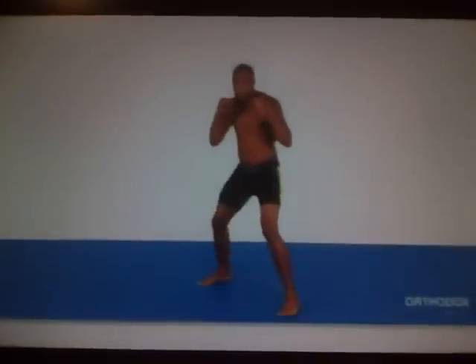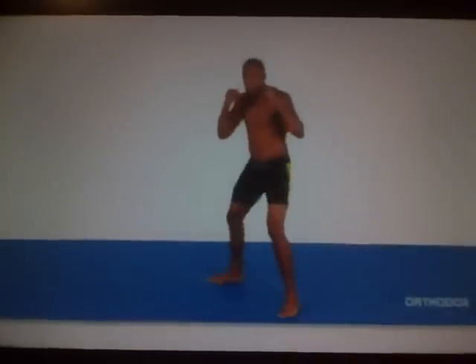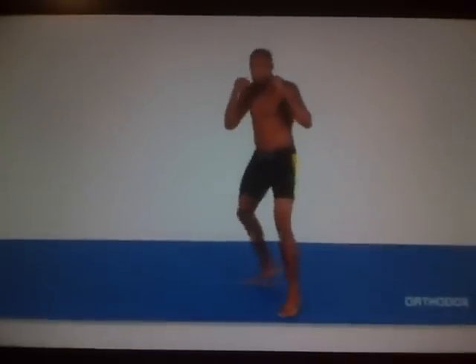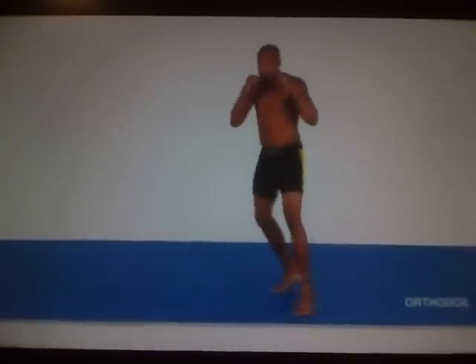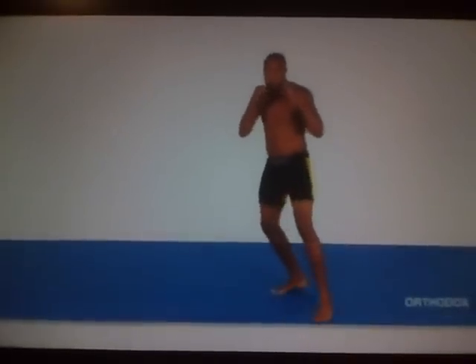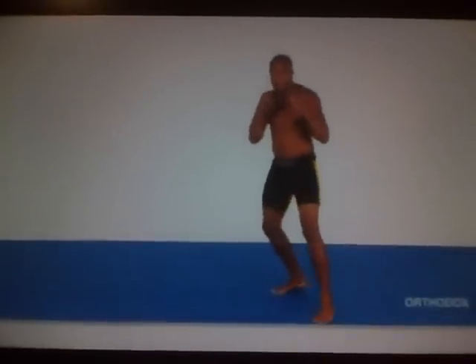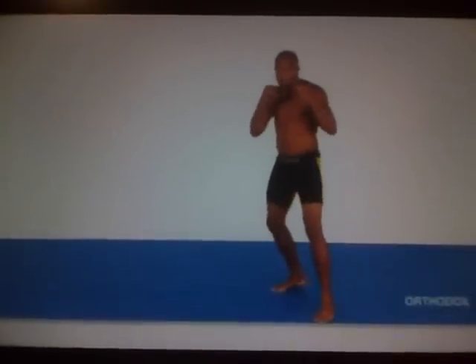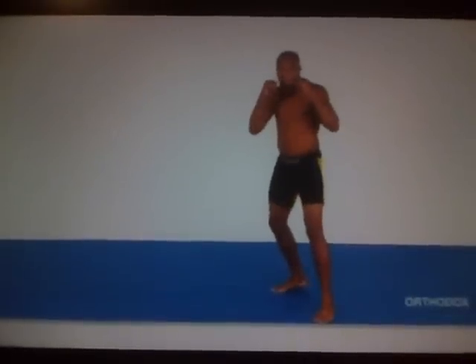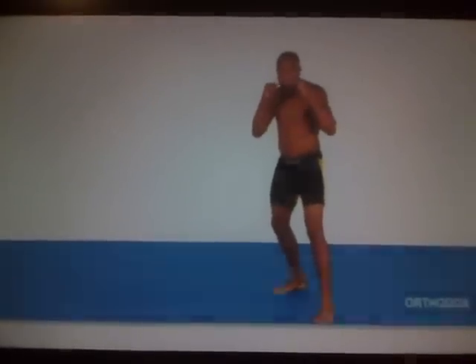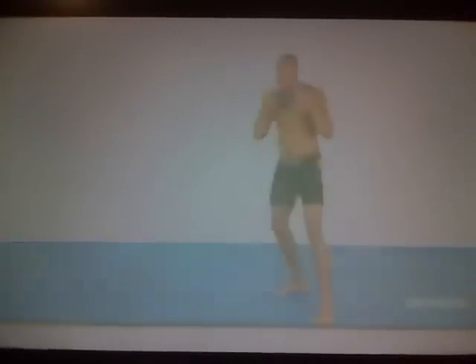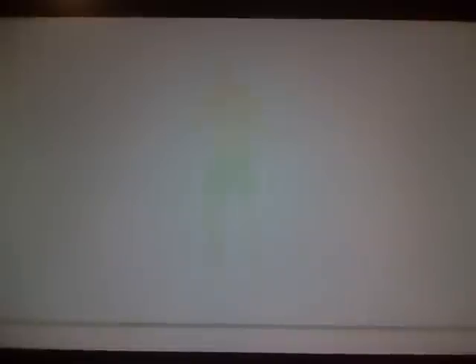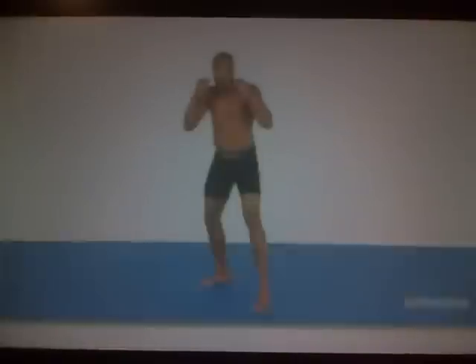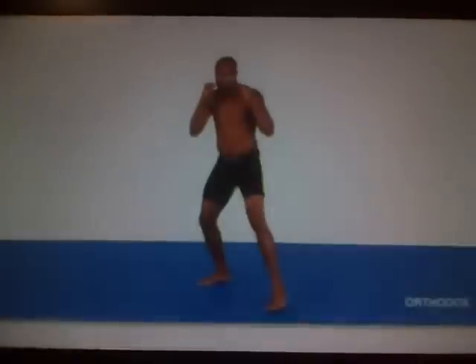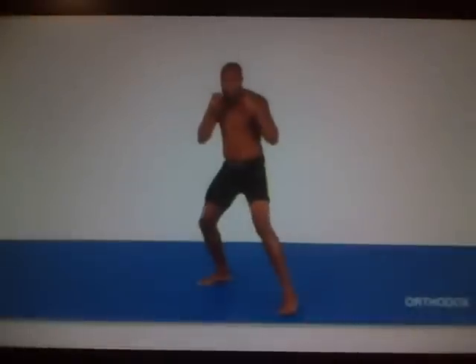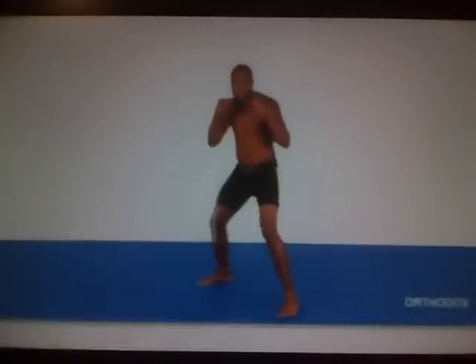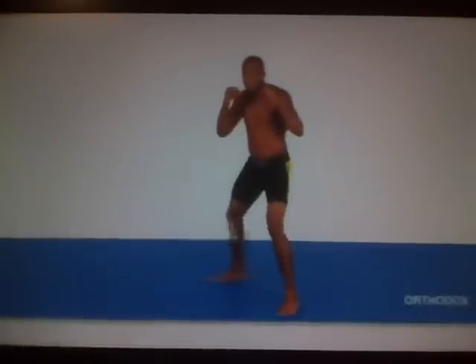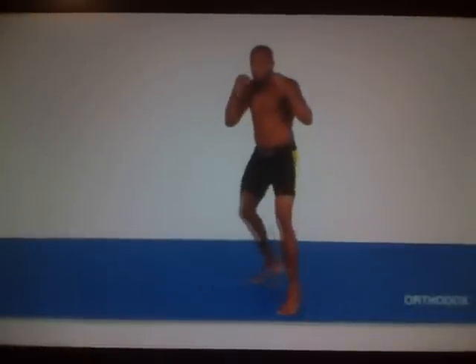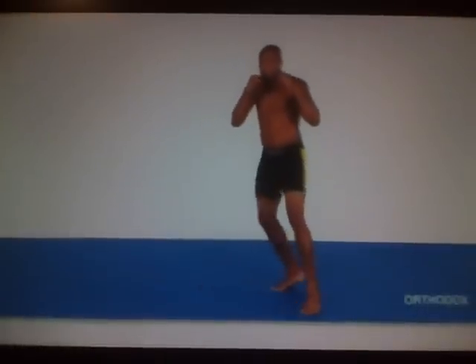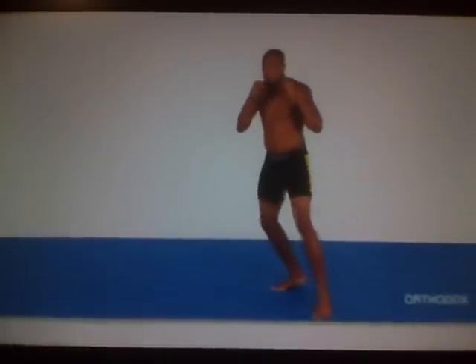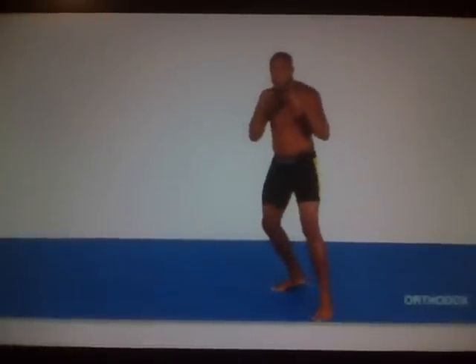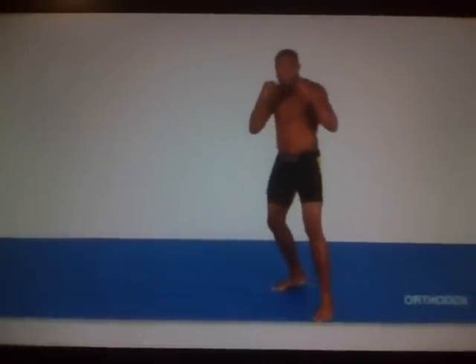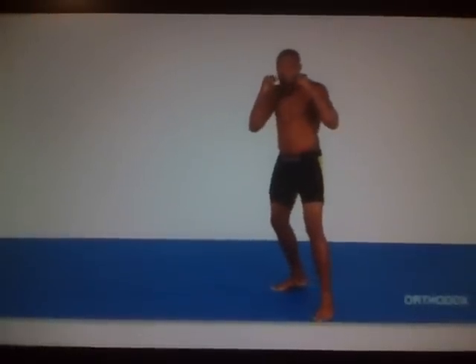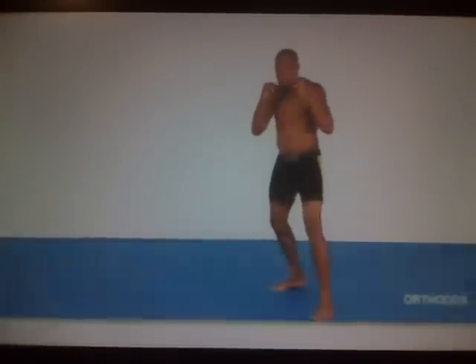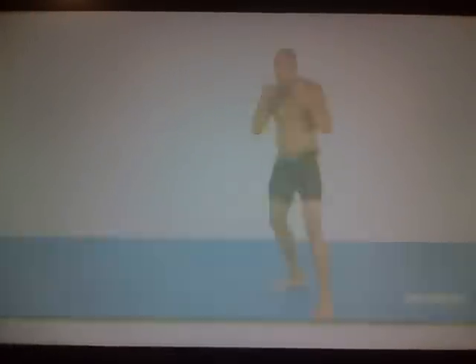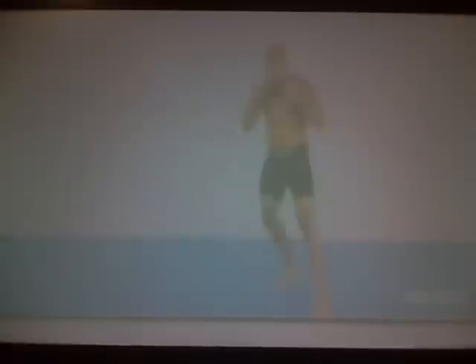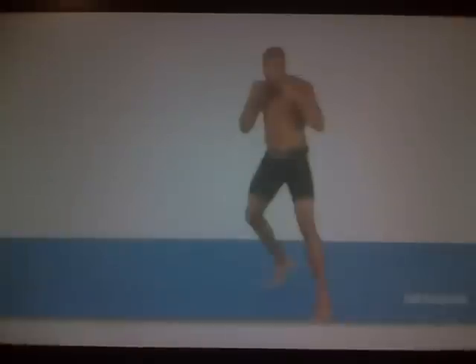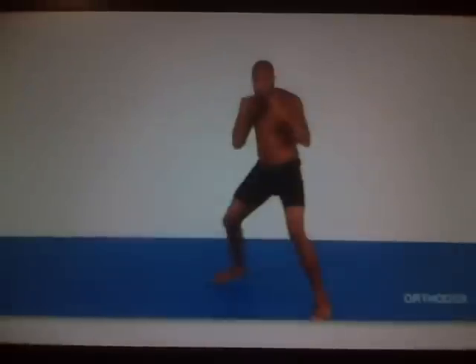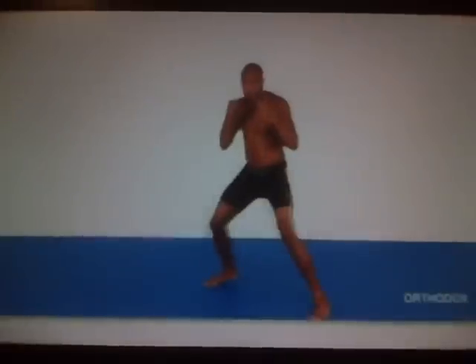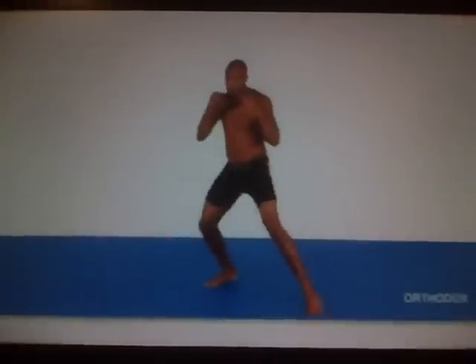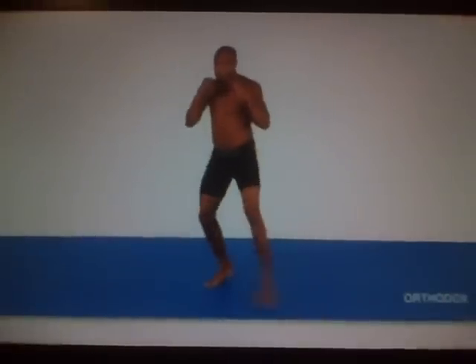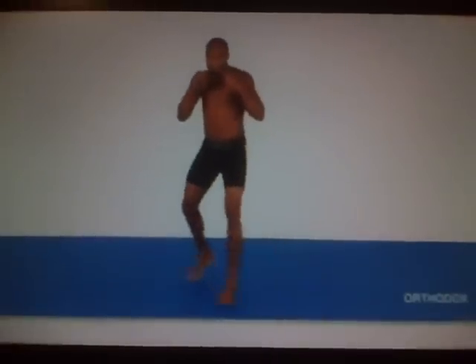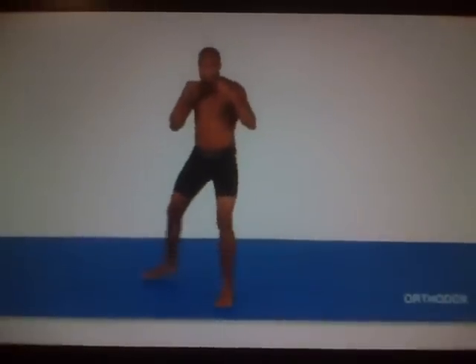Just as with general movement, you always want to lead with the foot closest to the direction you want to head. It is also important to maintain your stance throughout the movement.